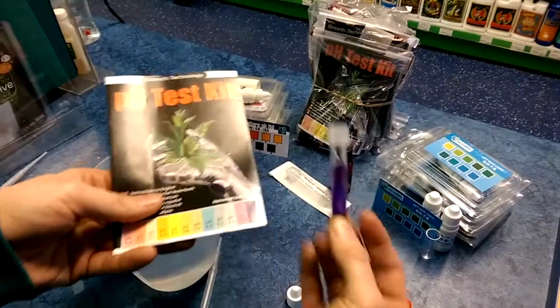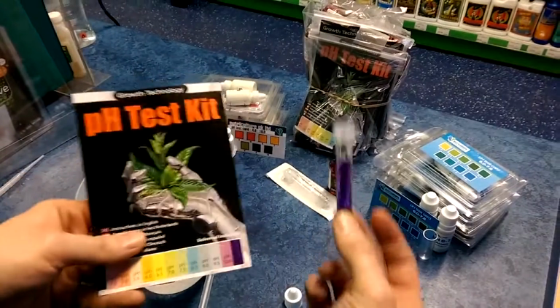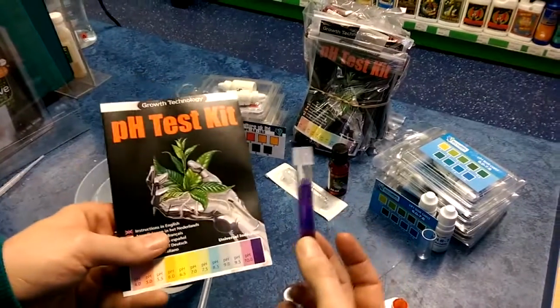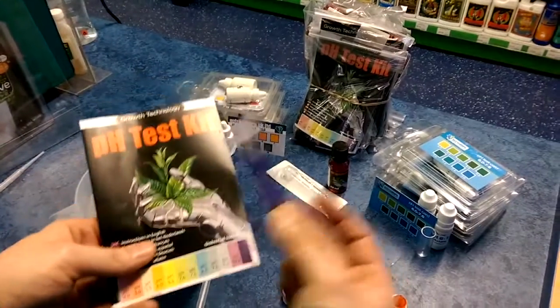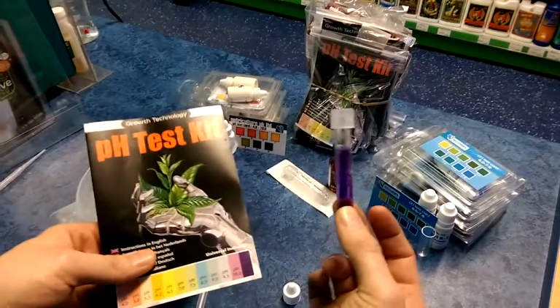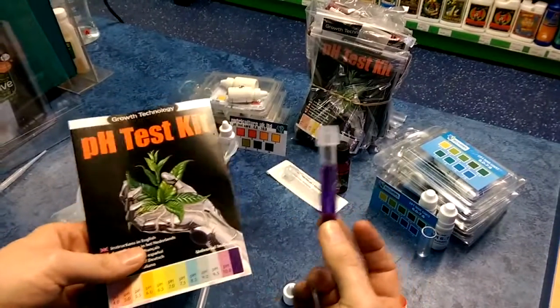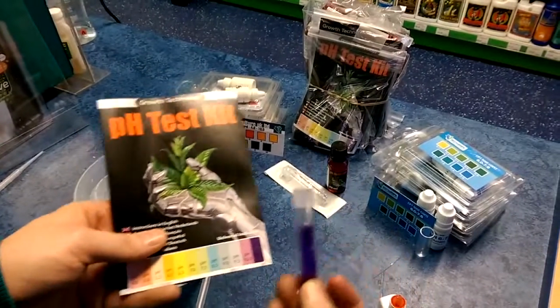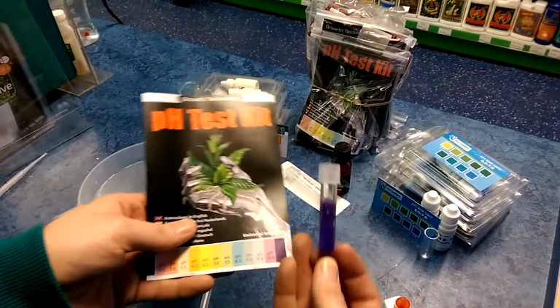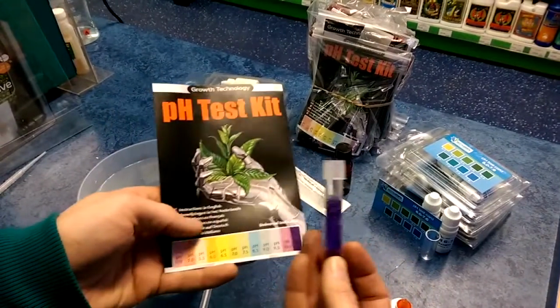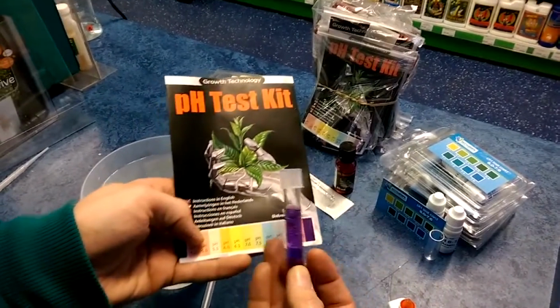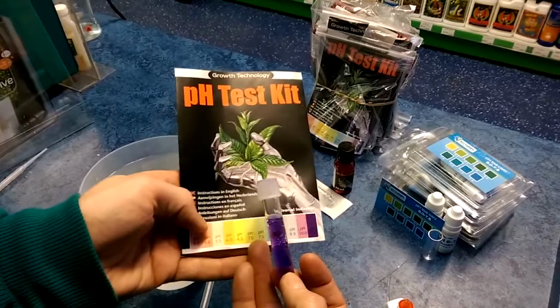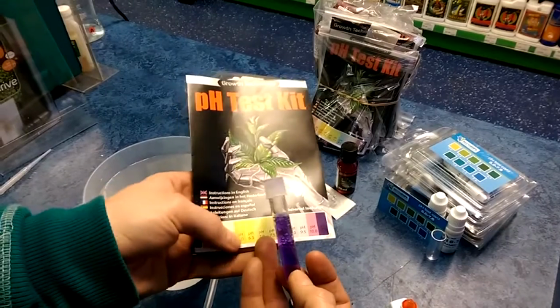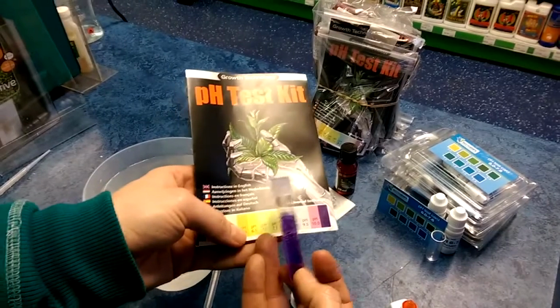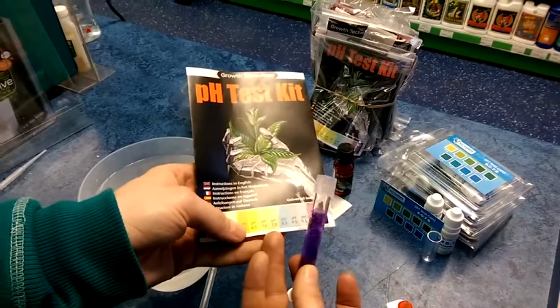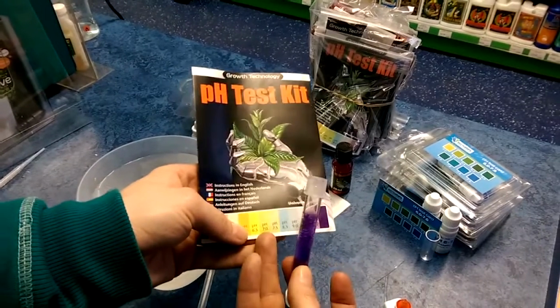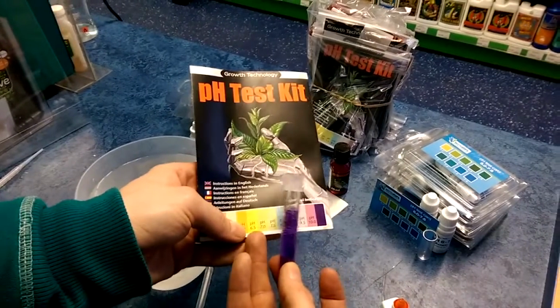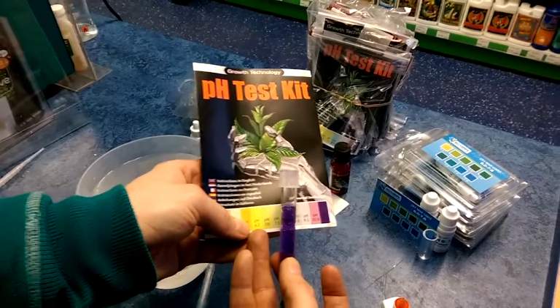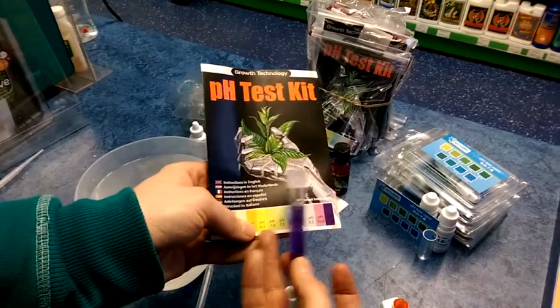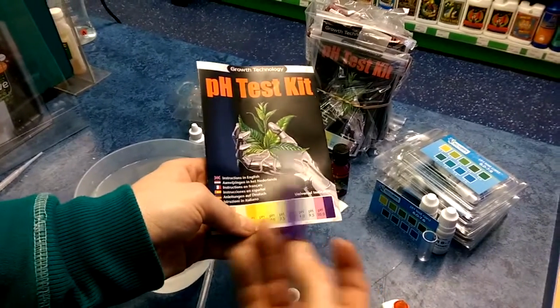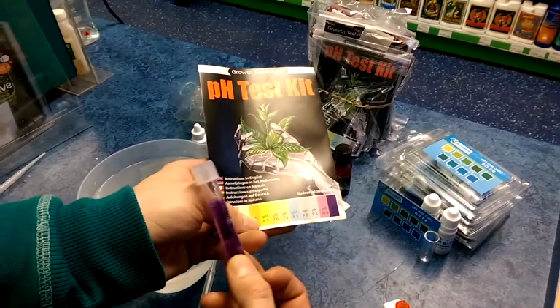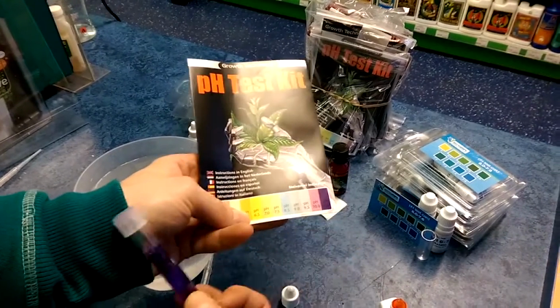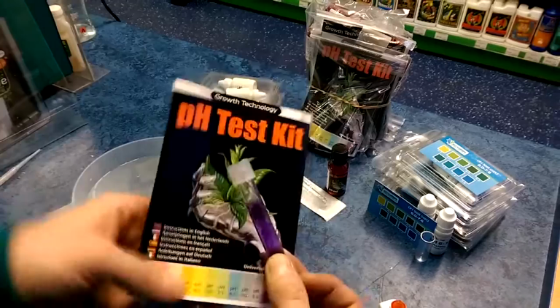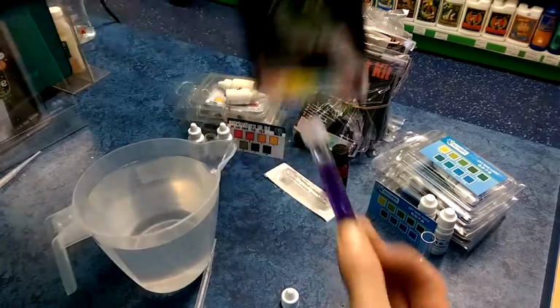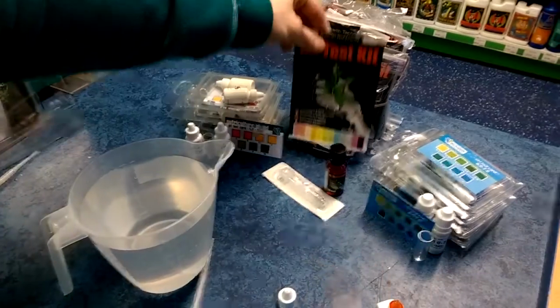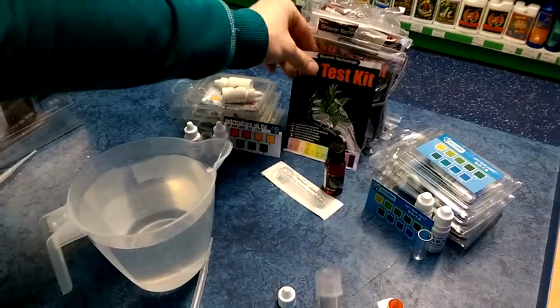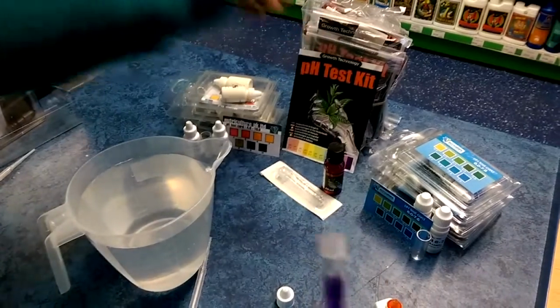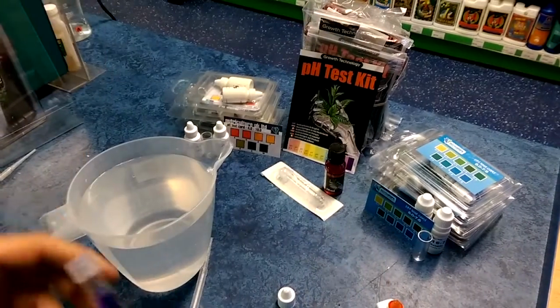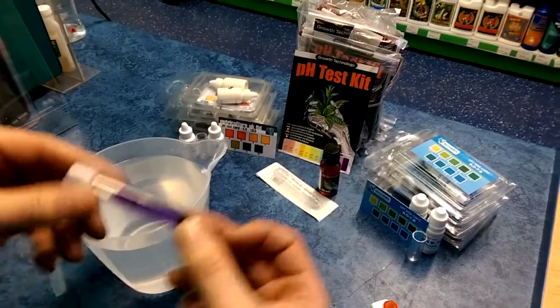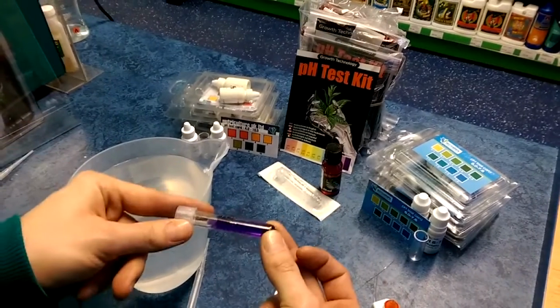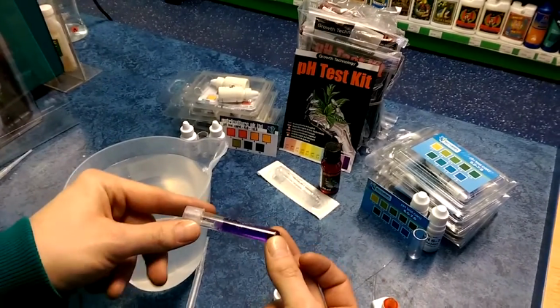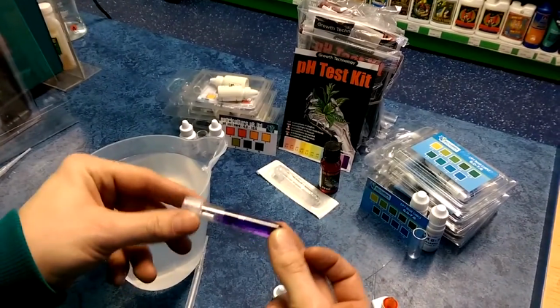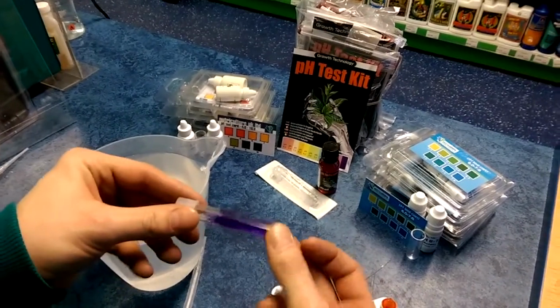You'd apply pH down and repeat the process until it comes down to approximately pH 7, within 6.5 or 6.7. And that is how you use pH chemical test kits.